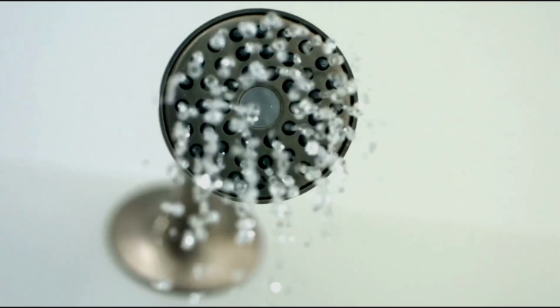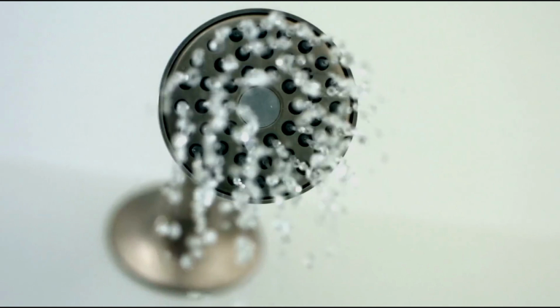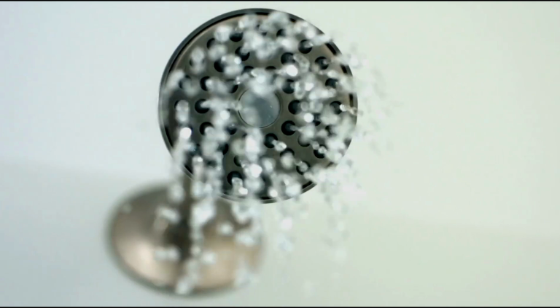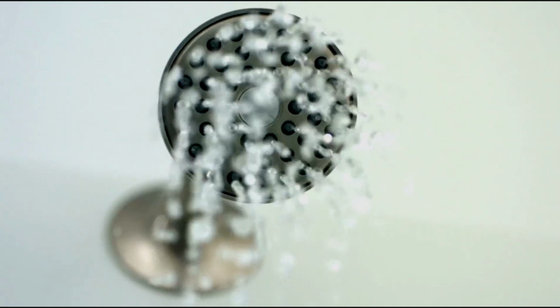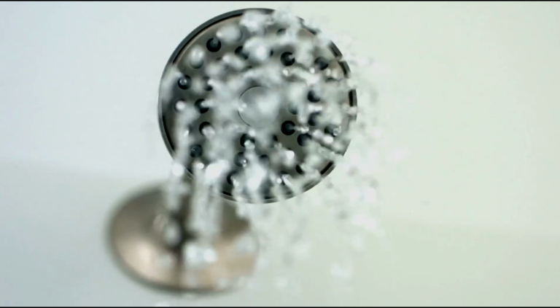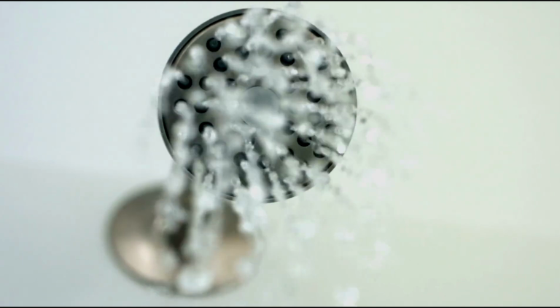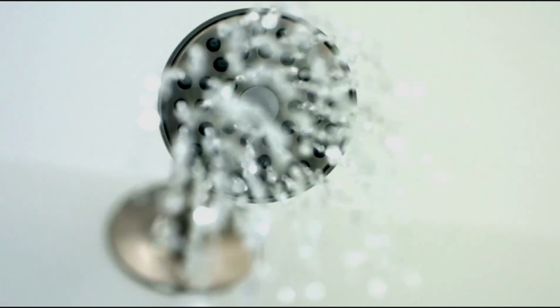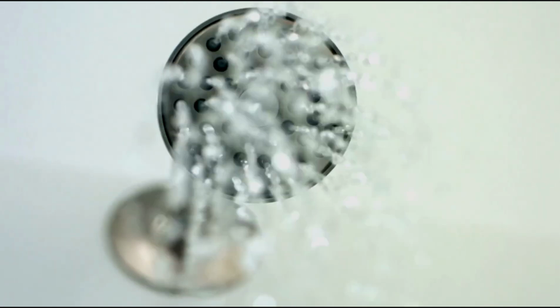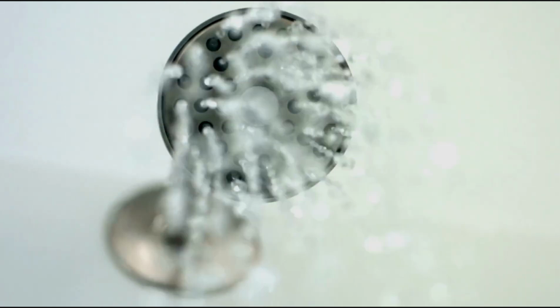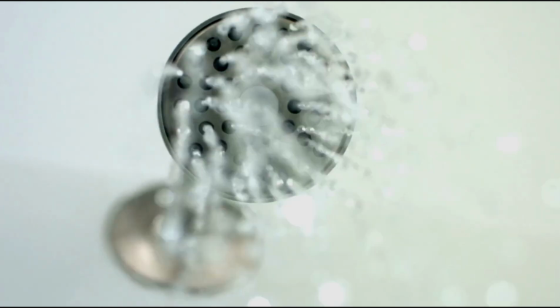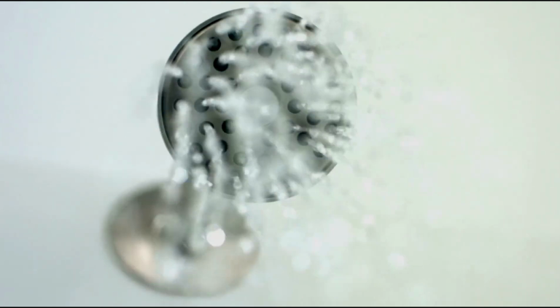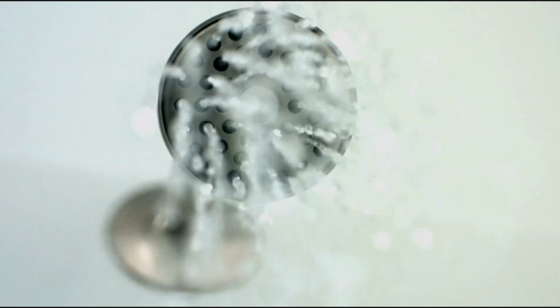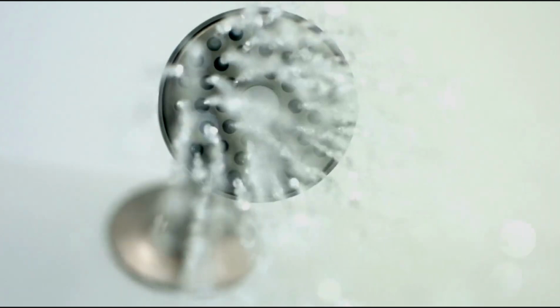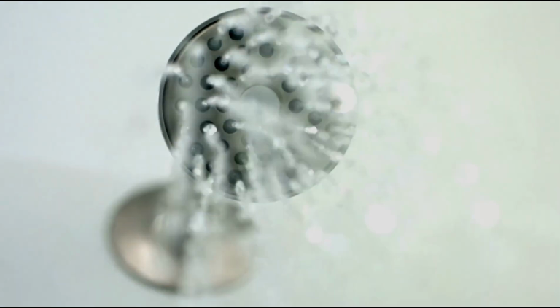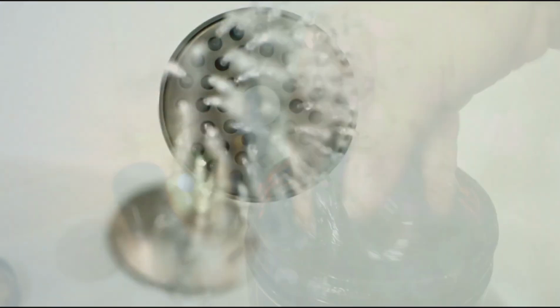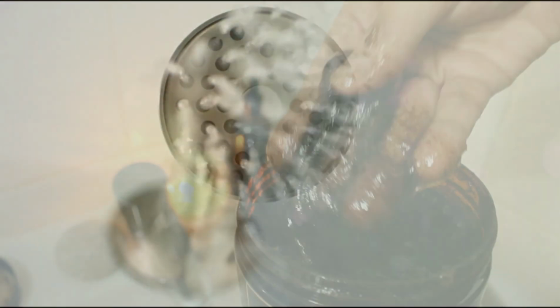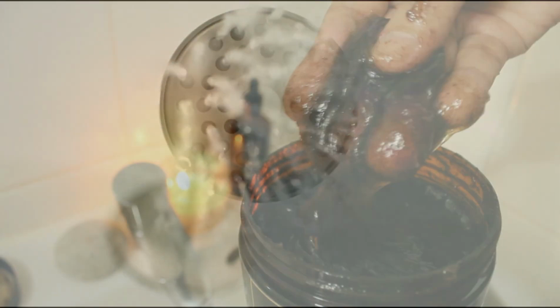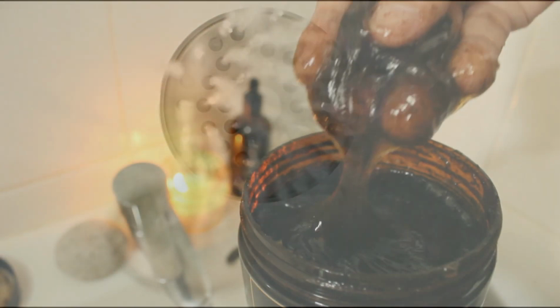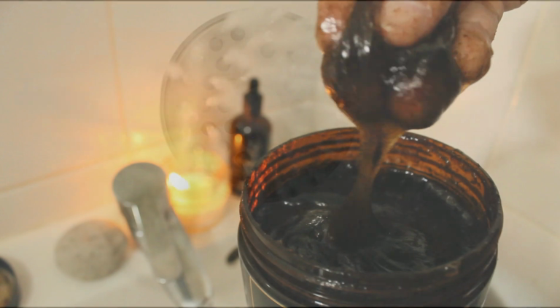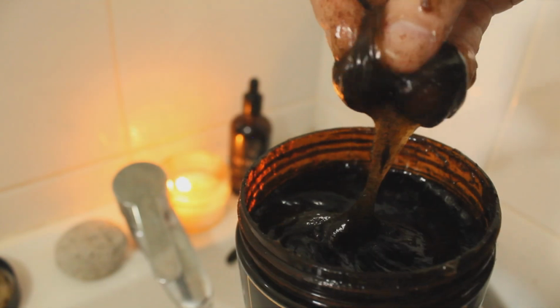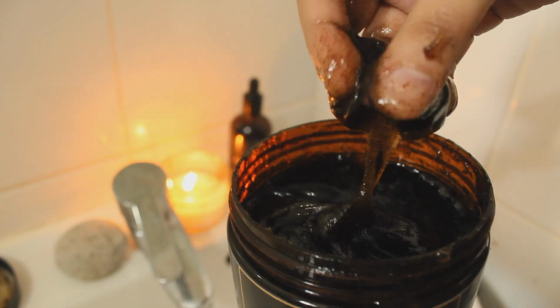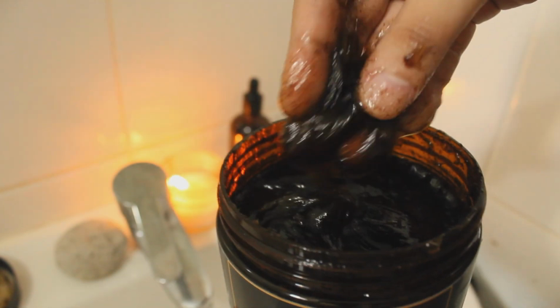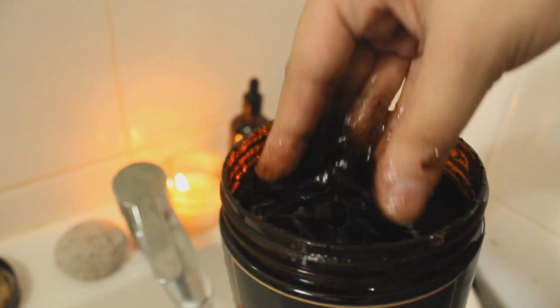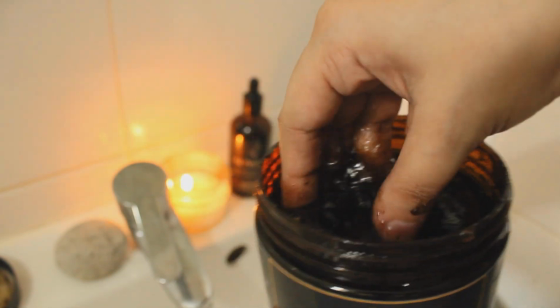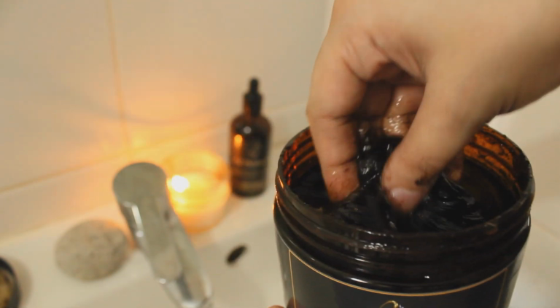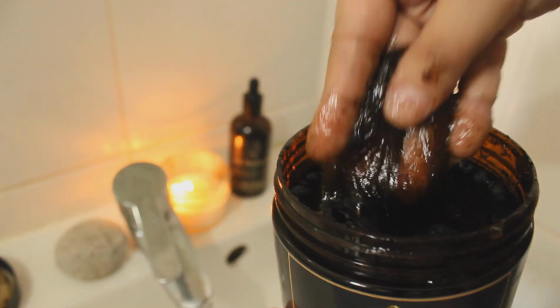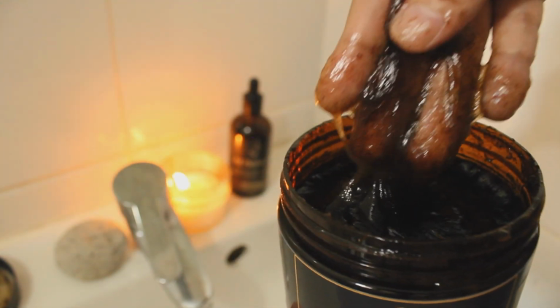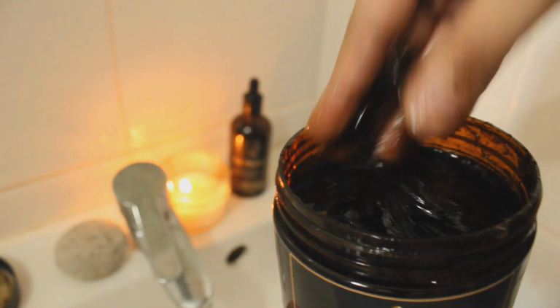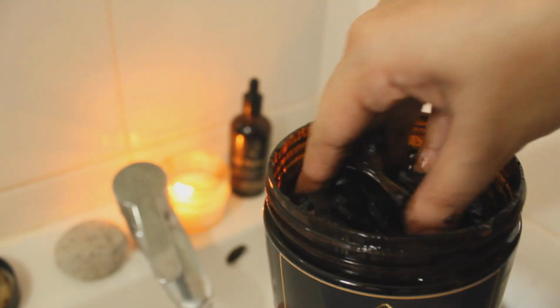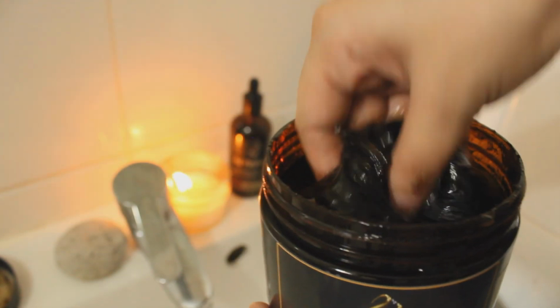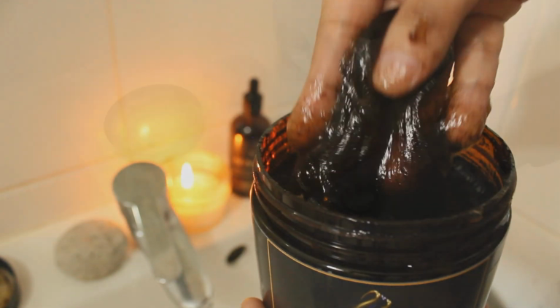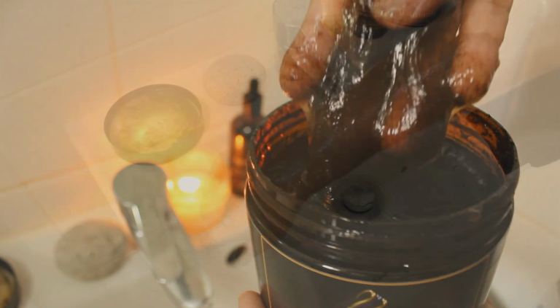Showering with normal water is also fine, but warm water is always best. The Beldi soap will still help to soften the dead skin and prepare for exfoliation.